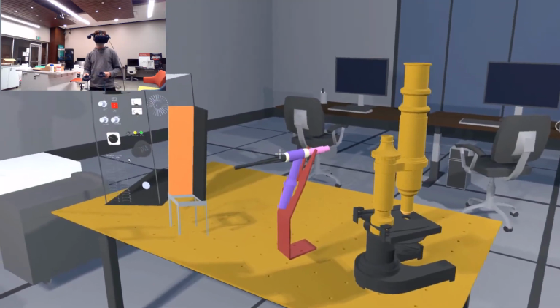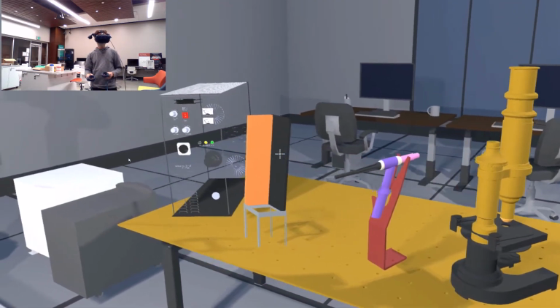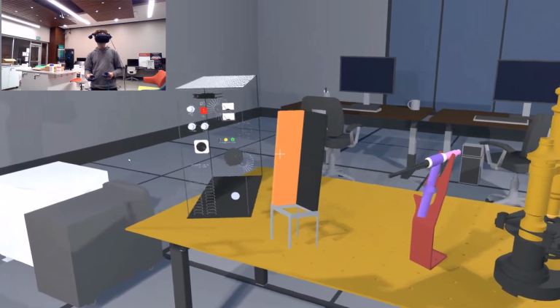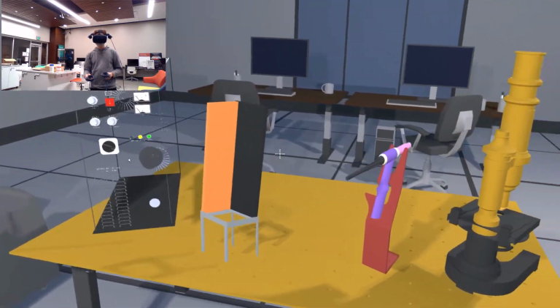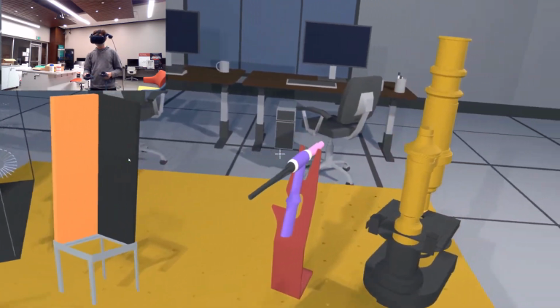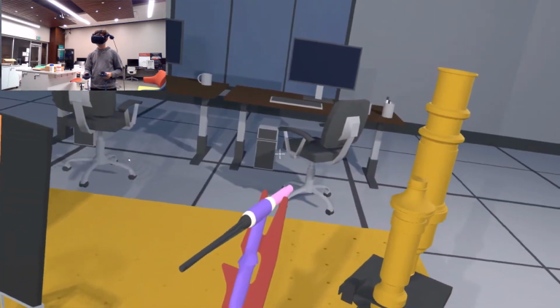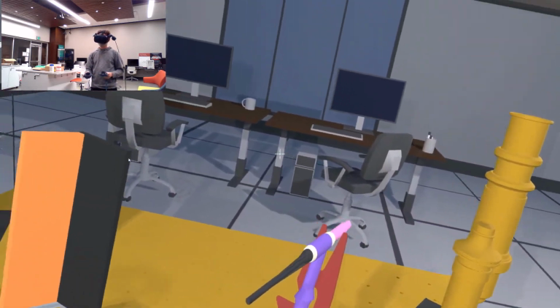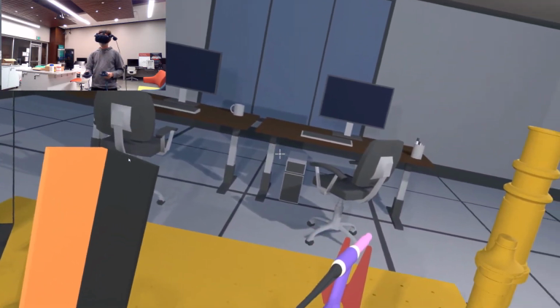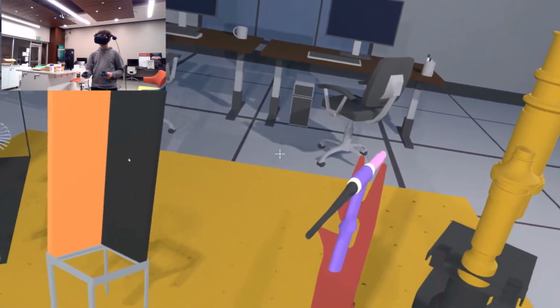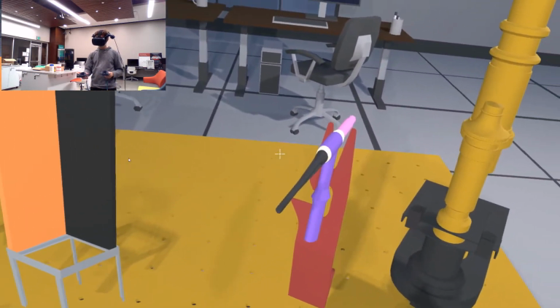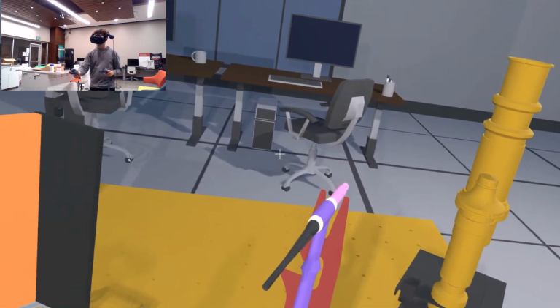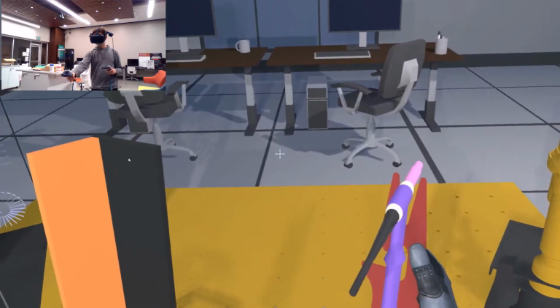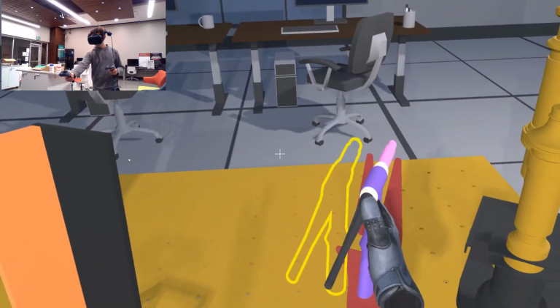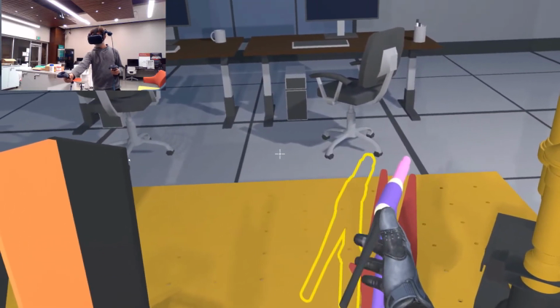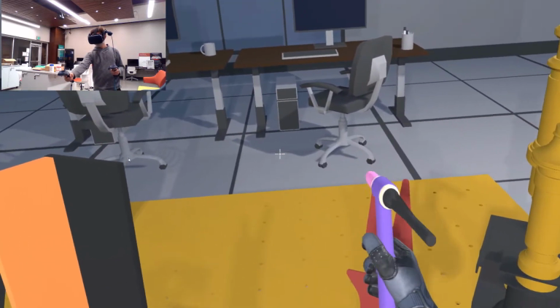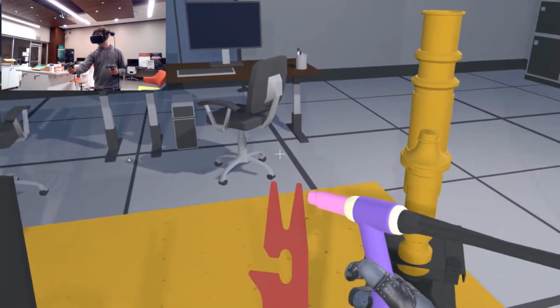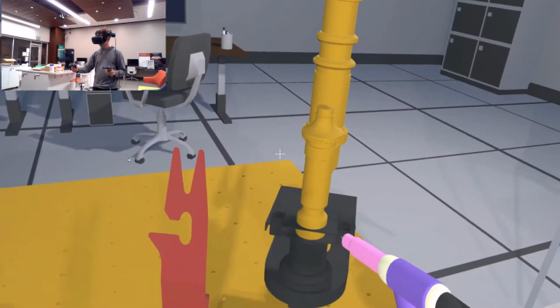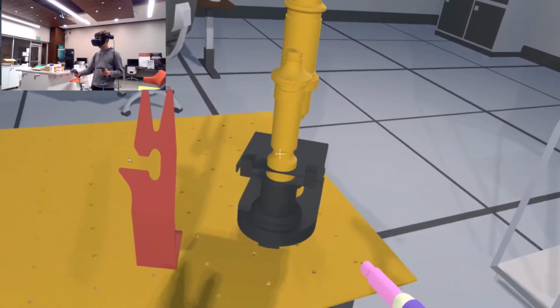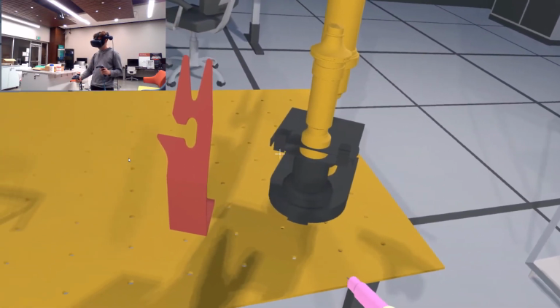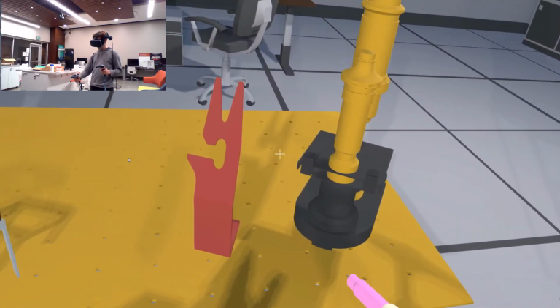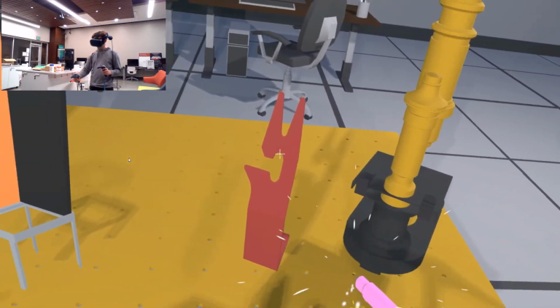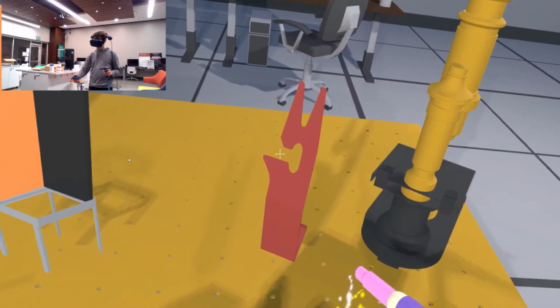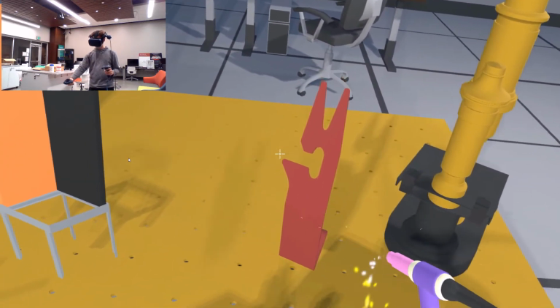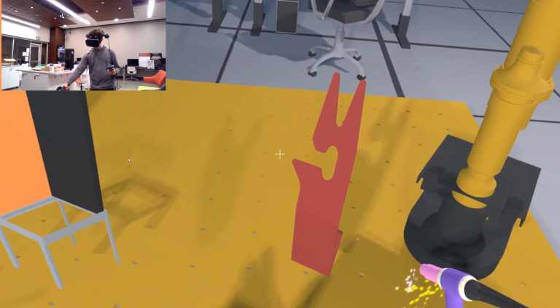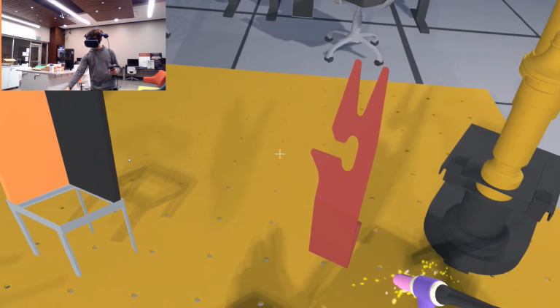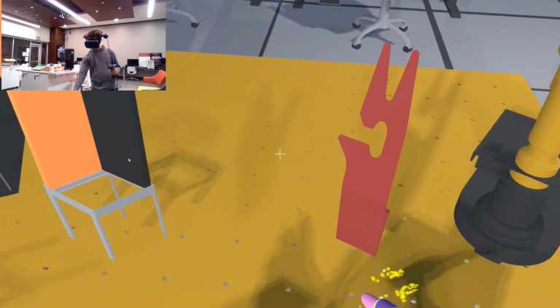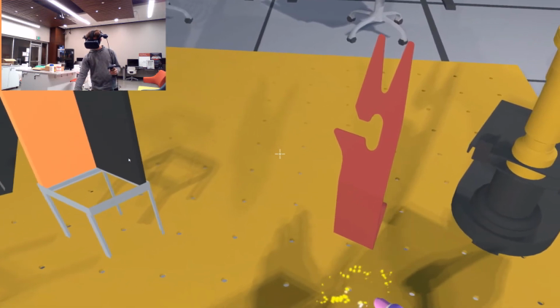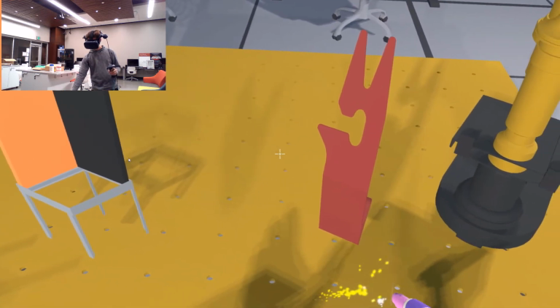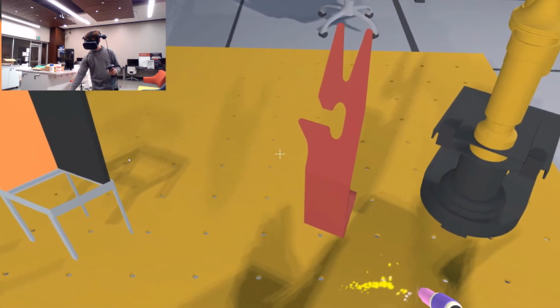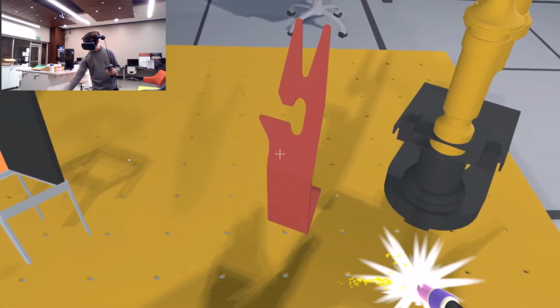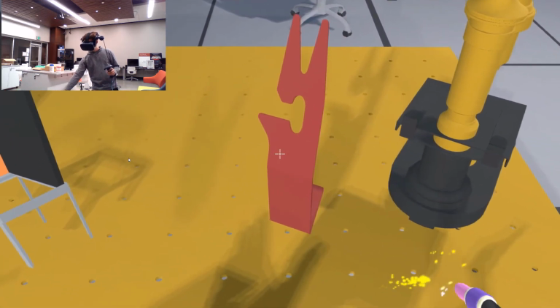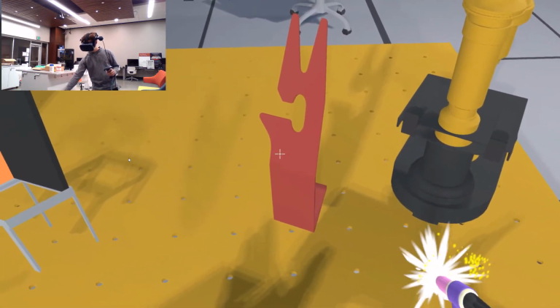Going over to the last workbench, there is the last welder. You can grab it, turn it on, and weld anything you want, just like the other two.